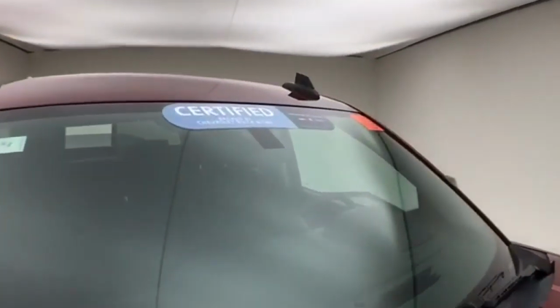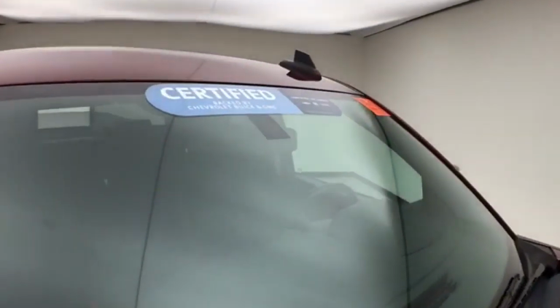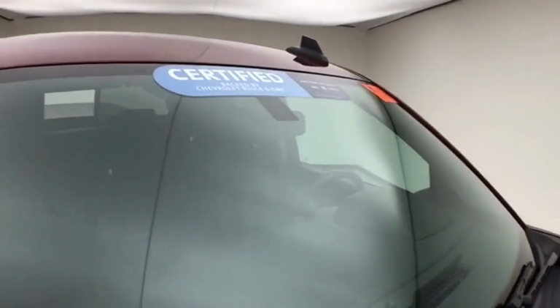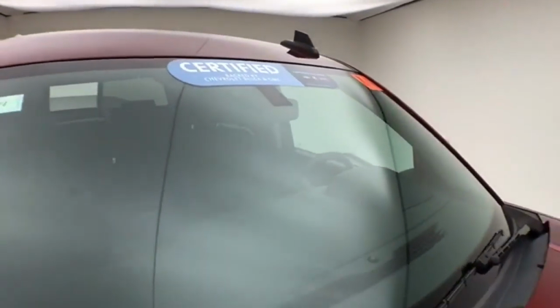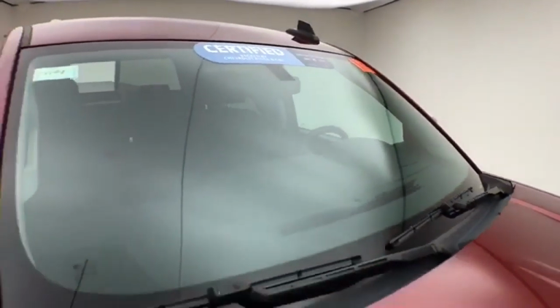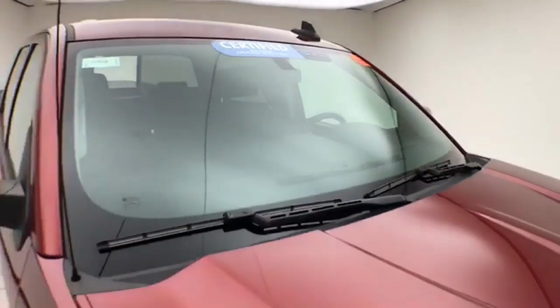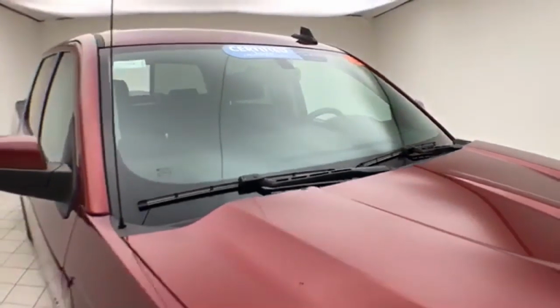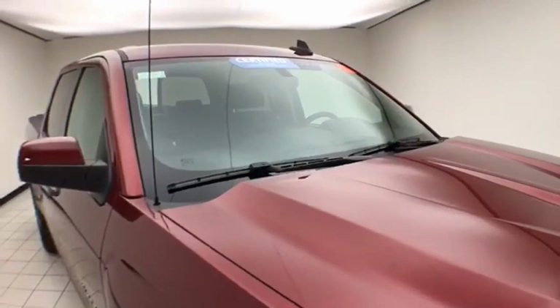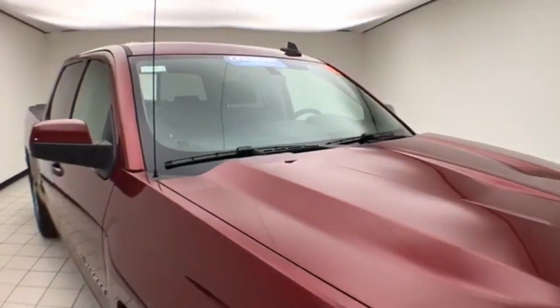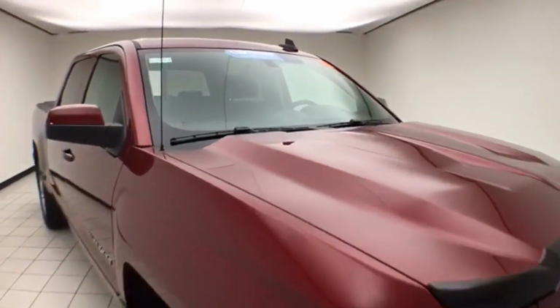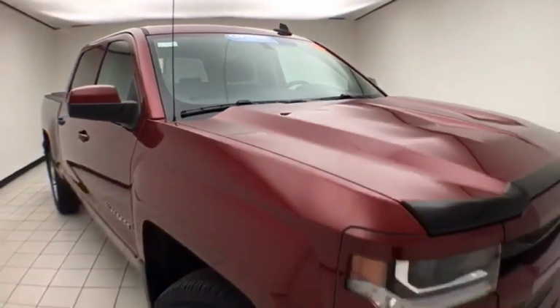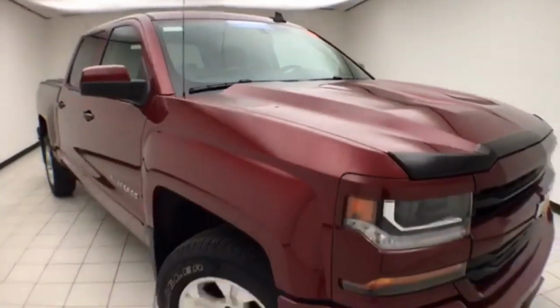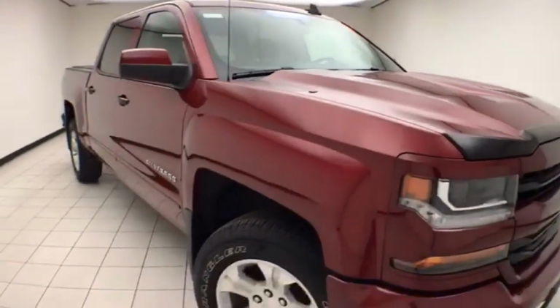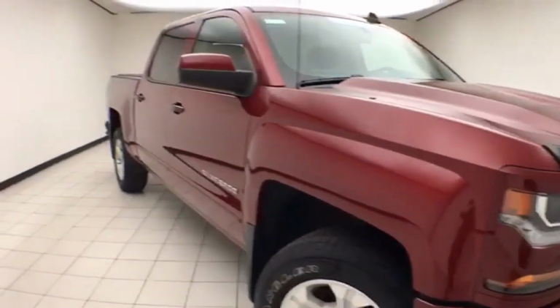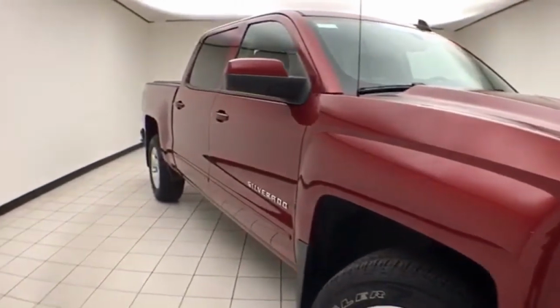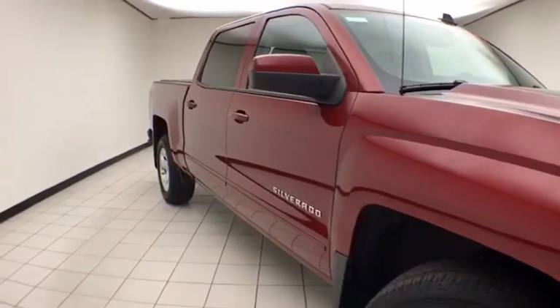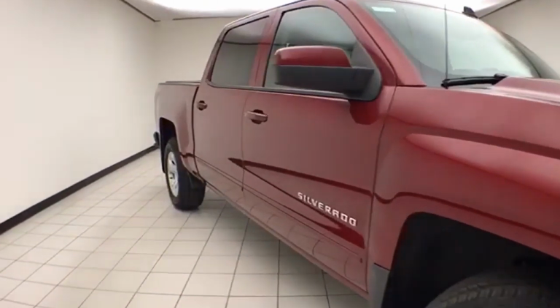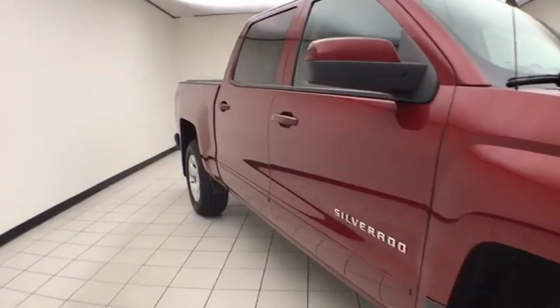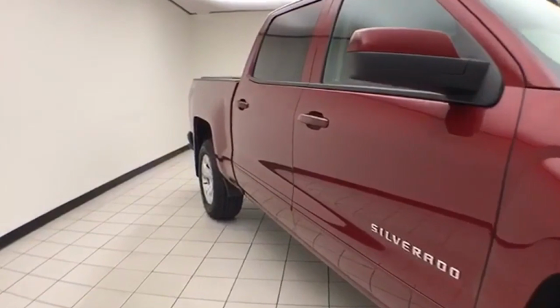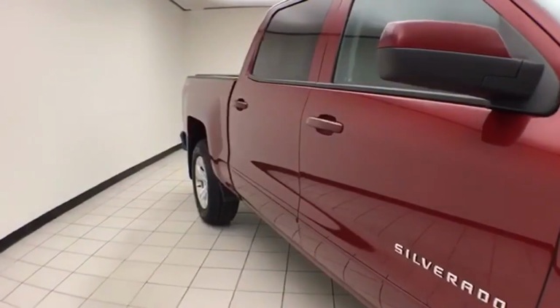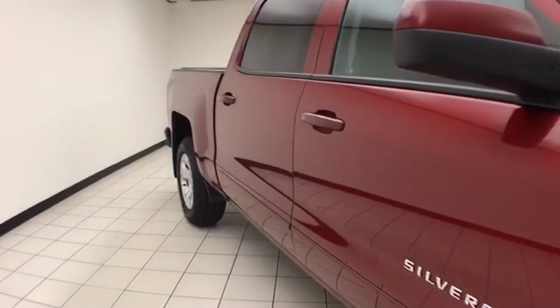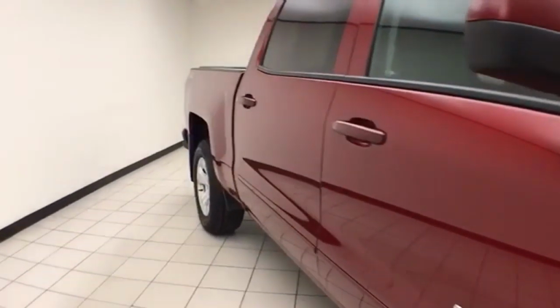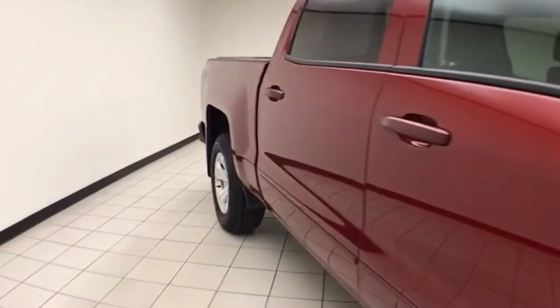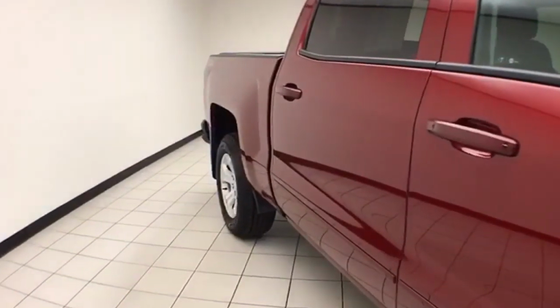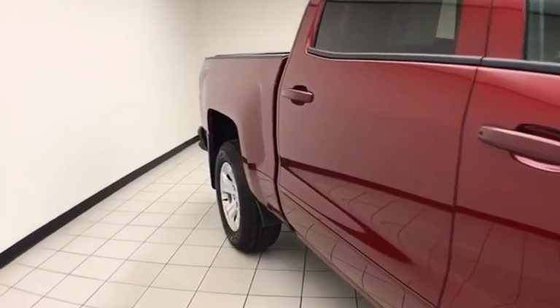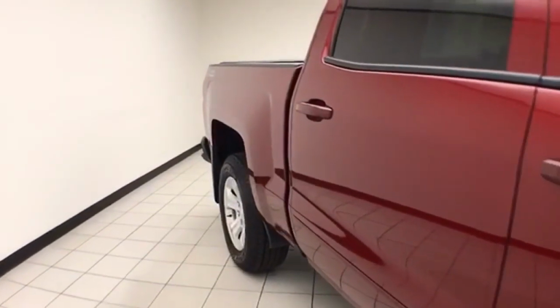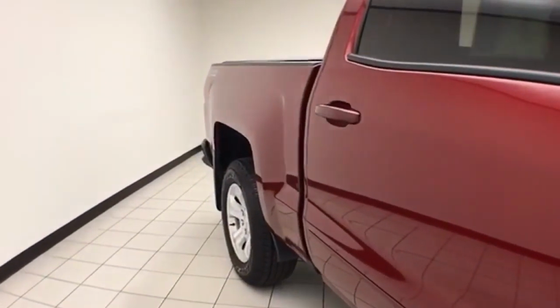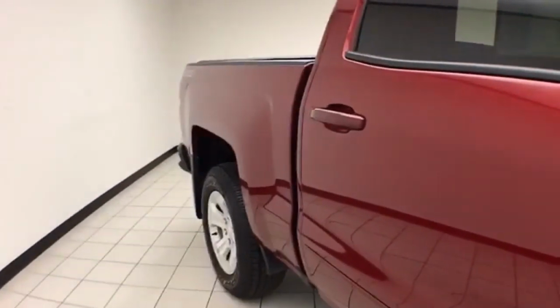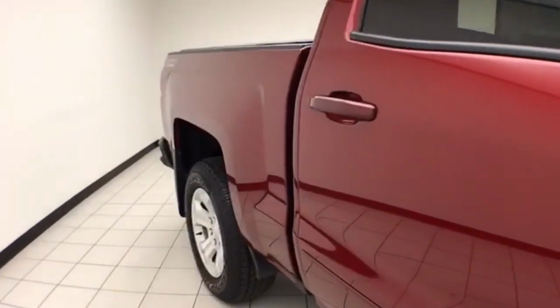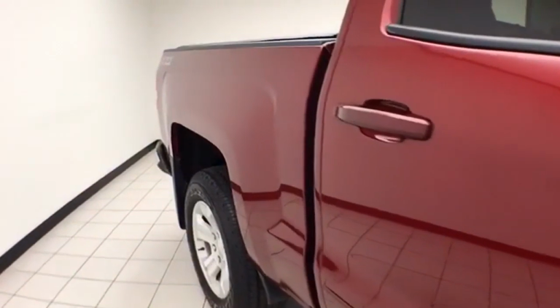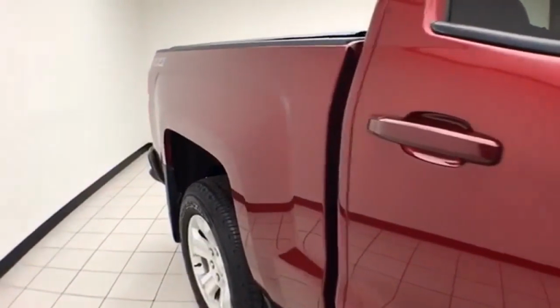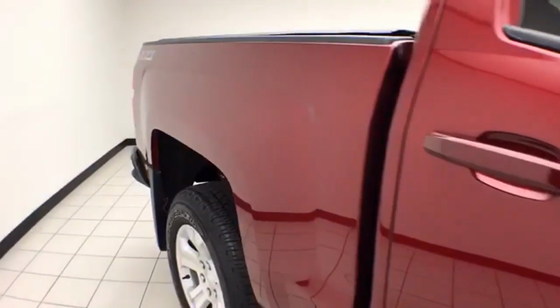To be GM-certified, the vehicle goes through a very strict 172-point inspection, giving you the balance of a 3-year, 36,000-mile bumper-to-bumper and a 6-year, 100,000-mile powertrain warranty. You also receive an additional 12-month, 12,000-mile bumper-to-bumper and 2 years or 24,000 miles of scheduled maintenance.